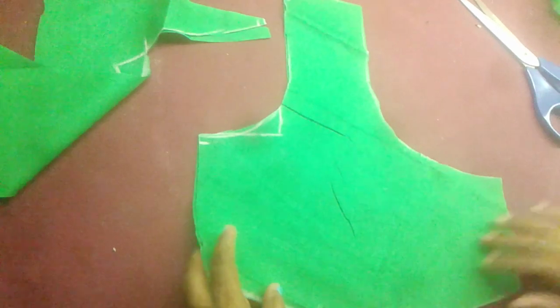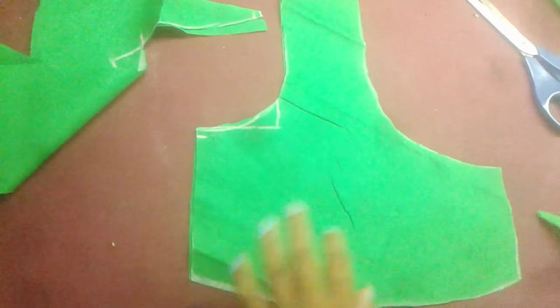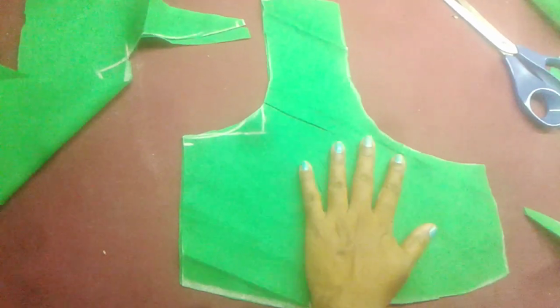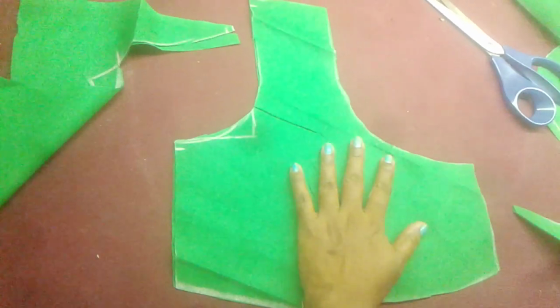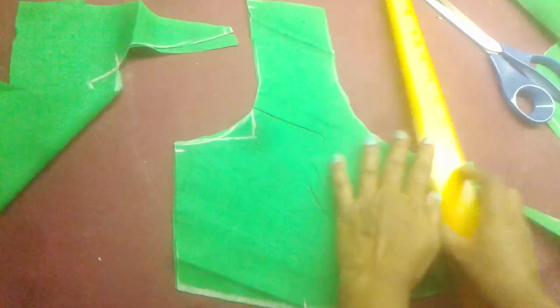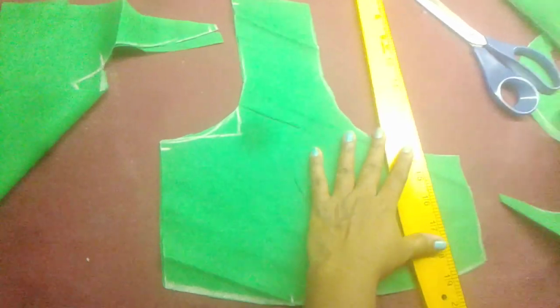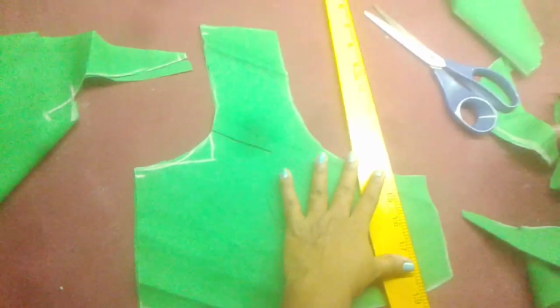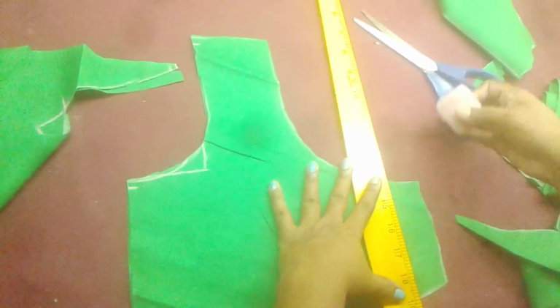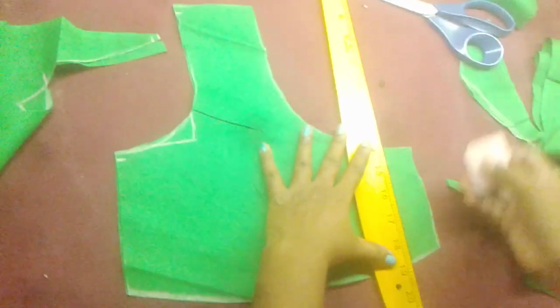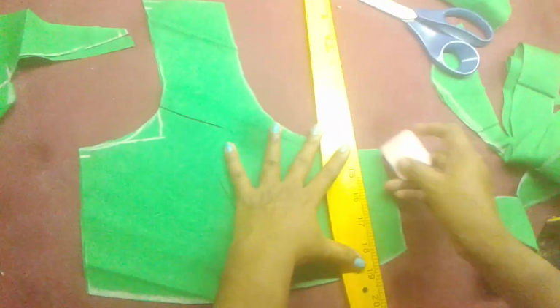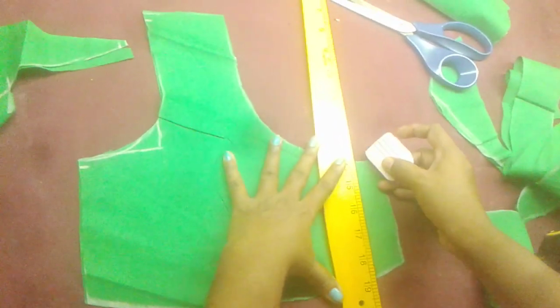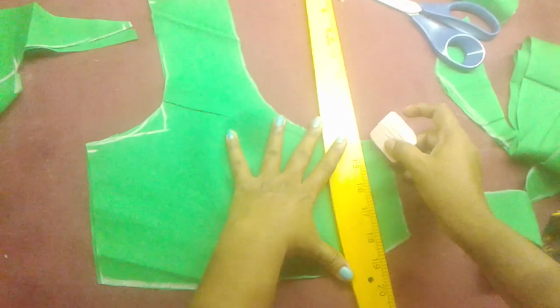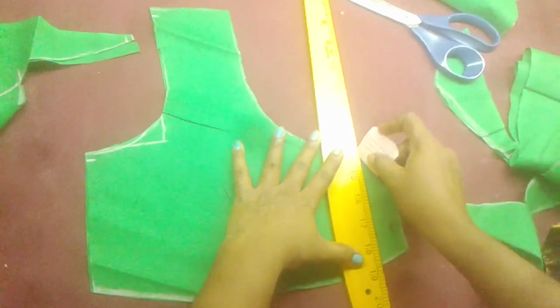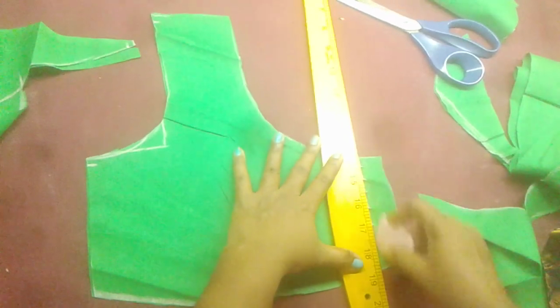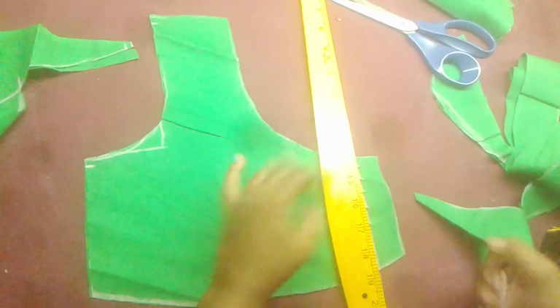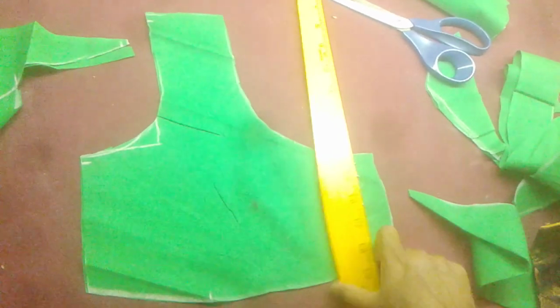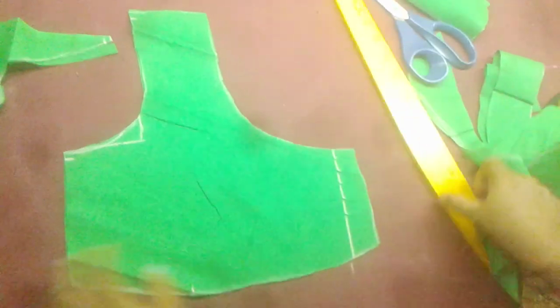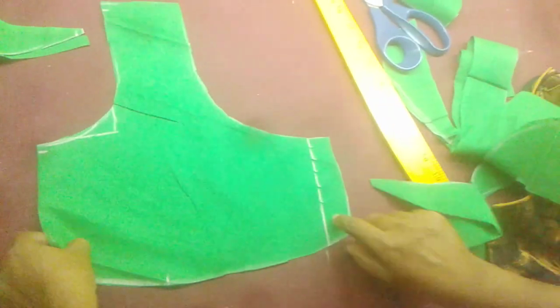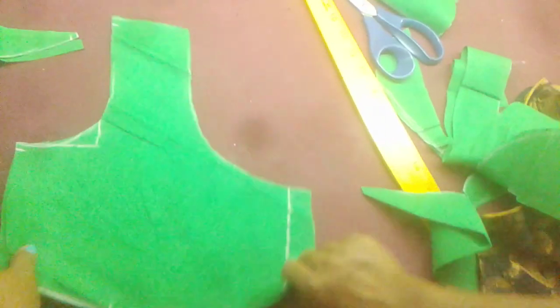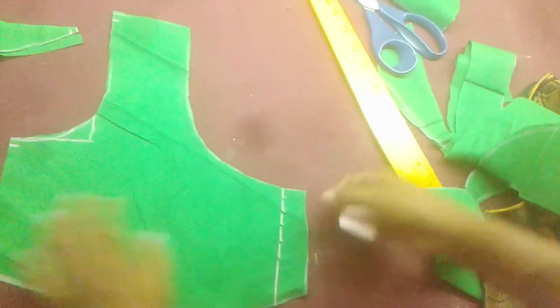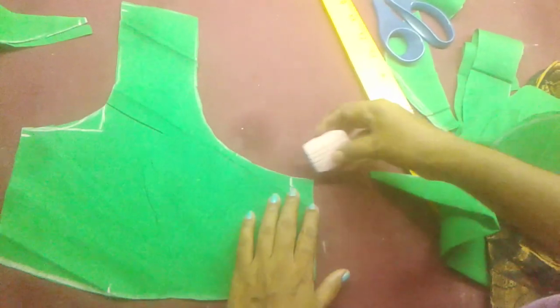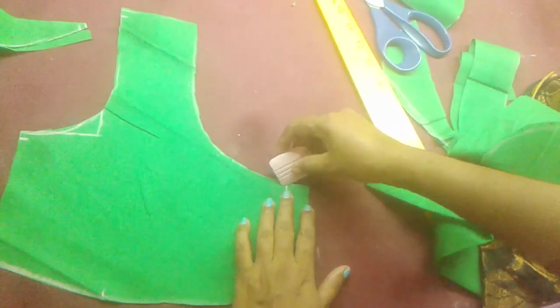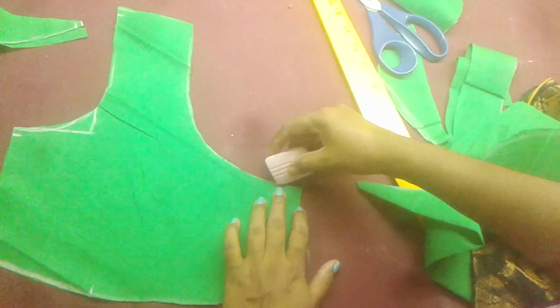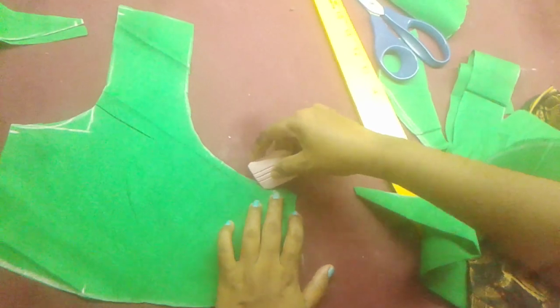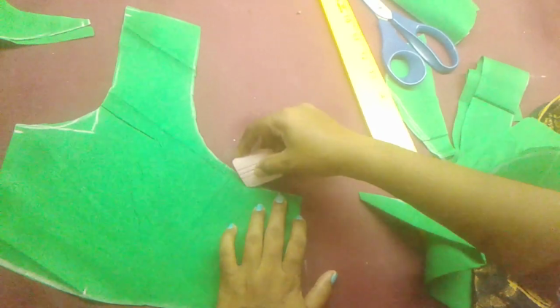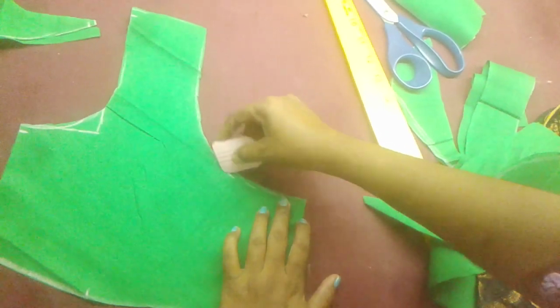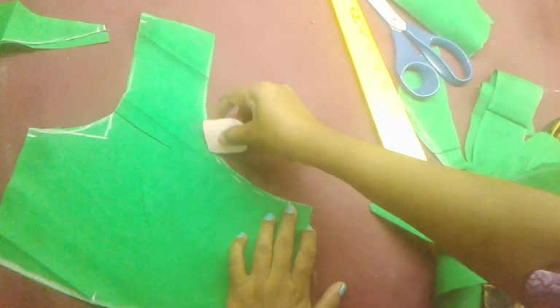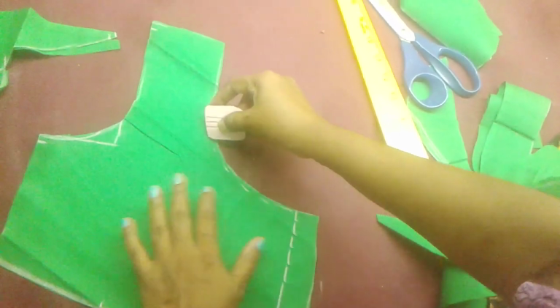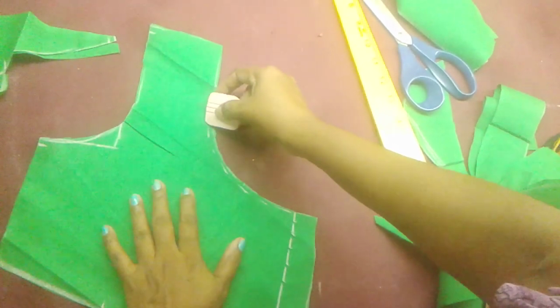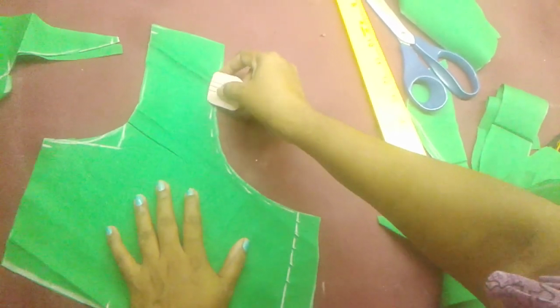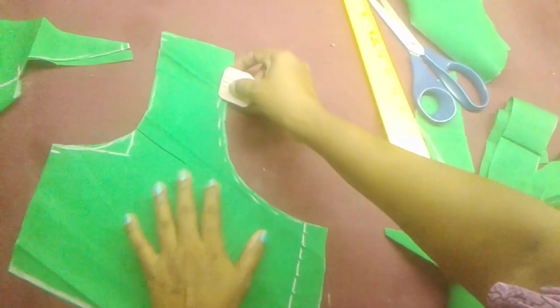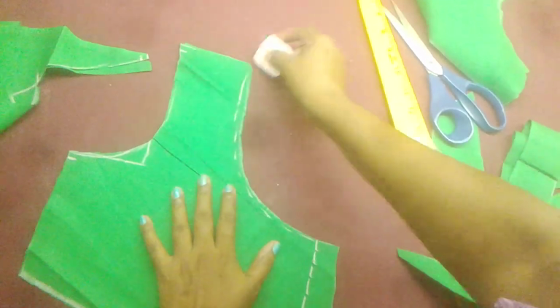I will make the stitching. Now we are going to do the stitching. We are going to do the stitching.